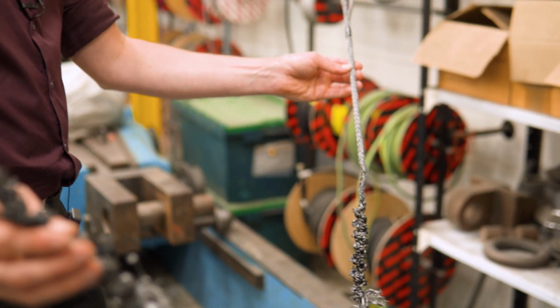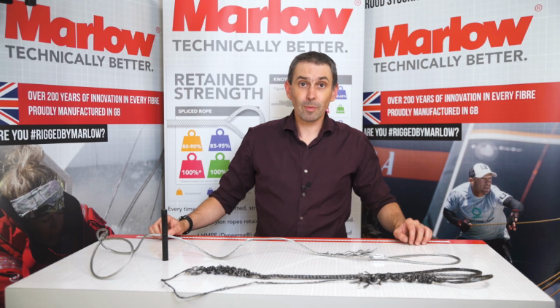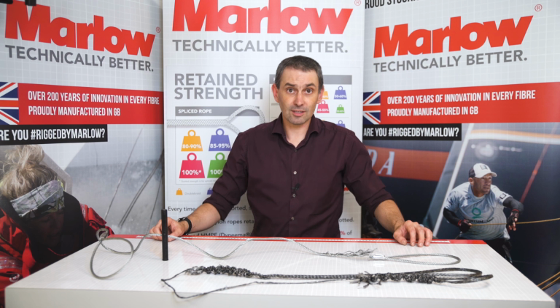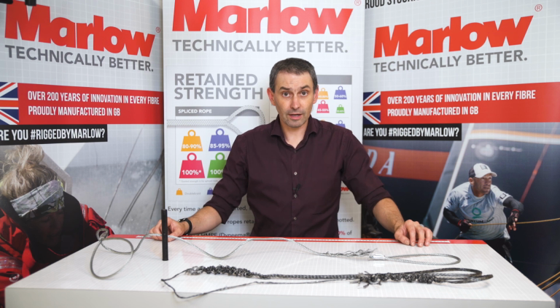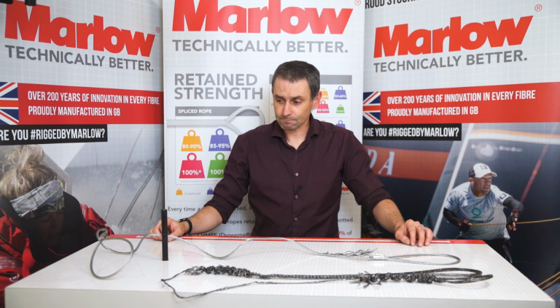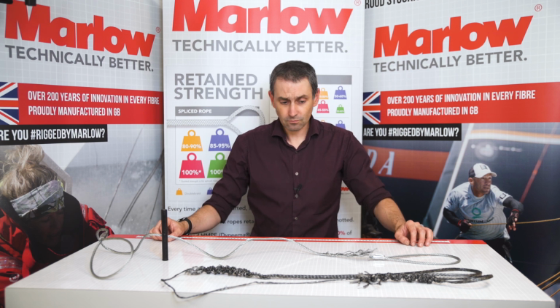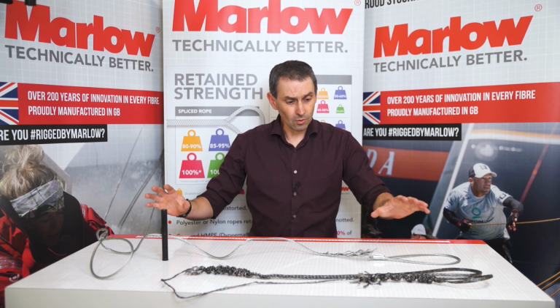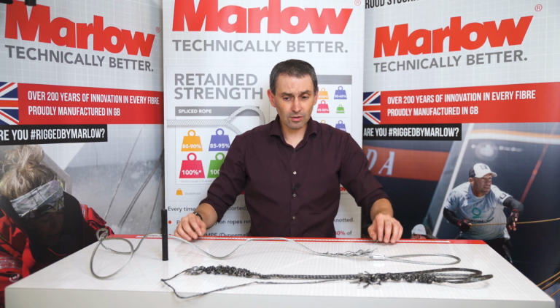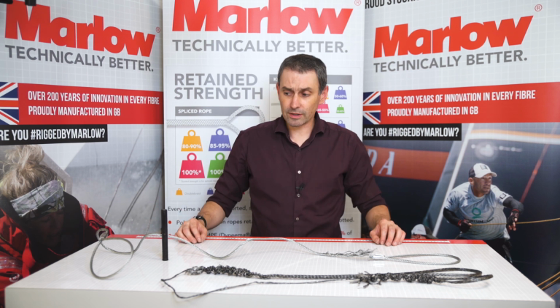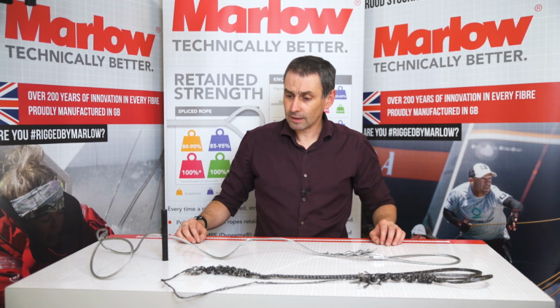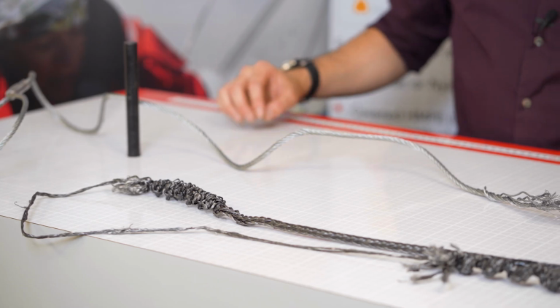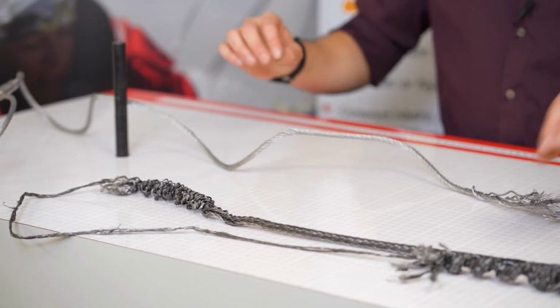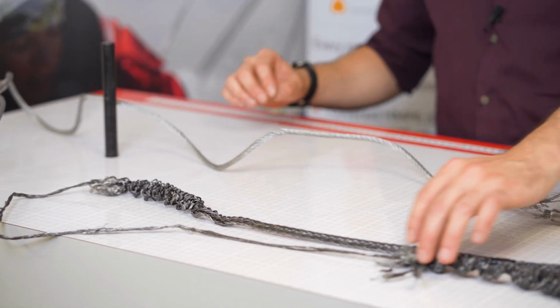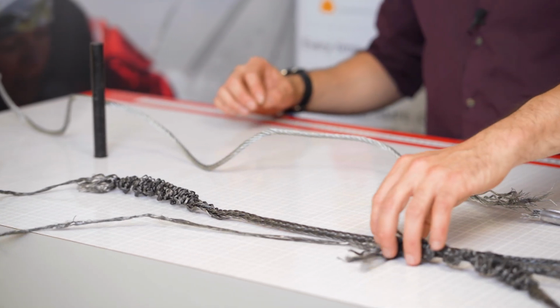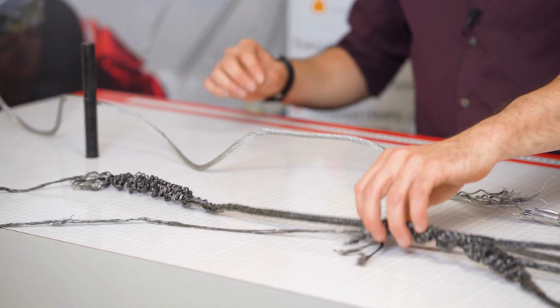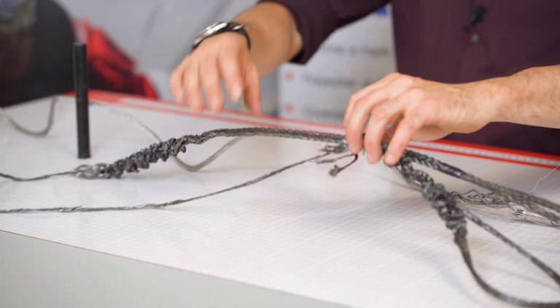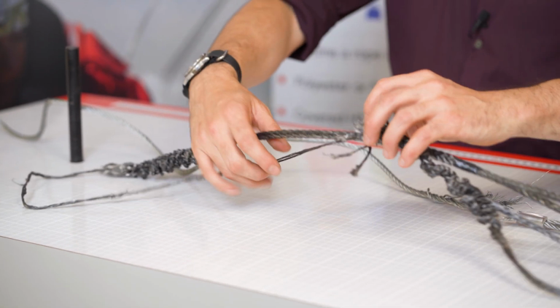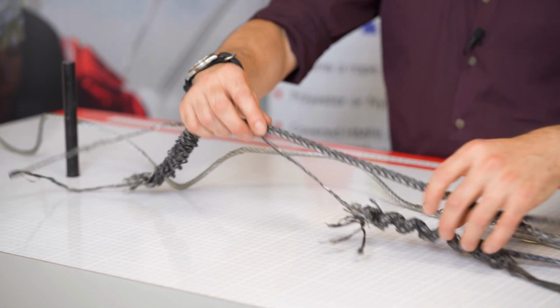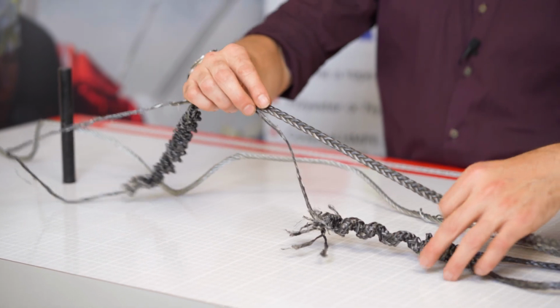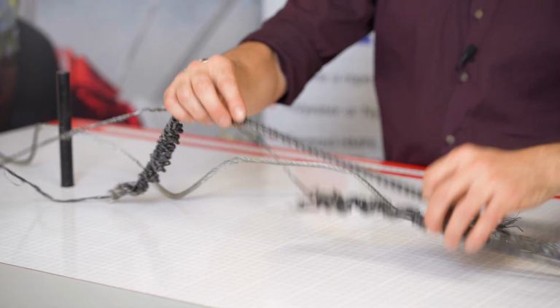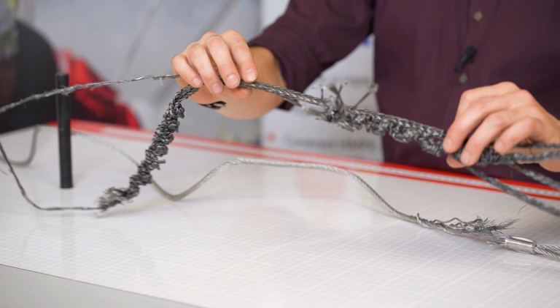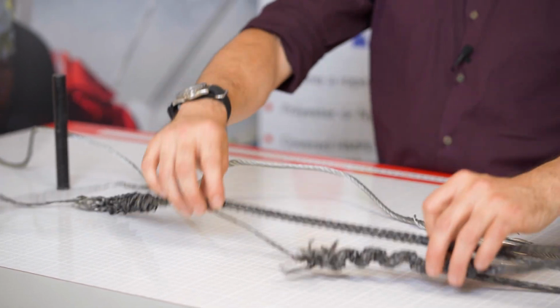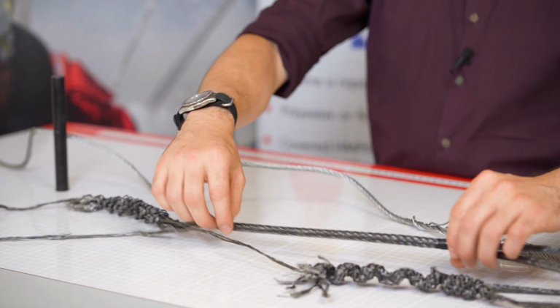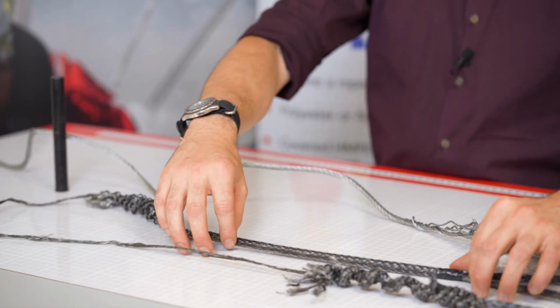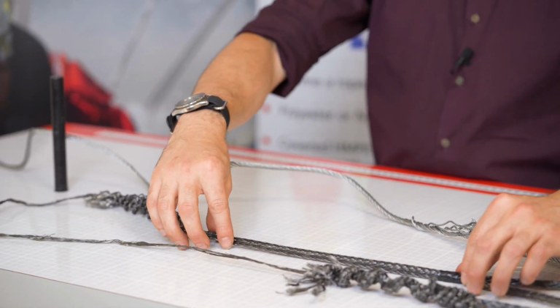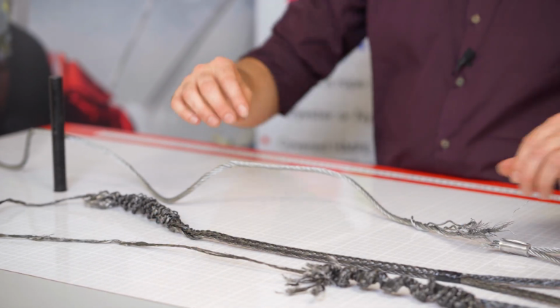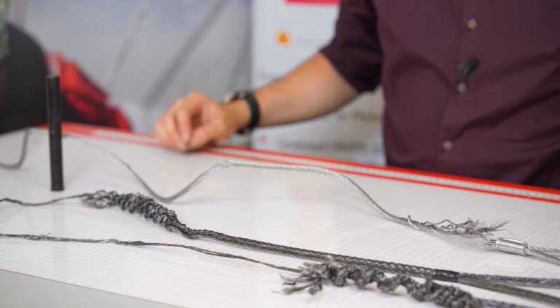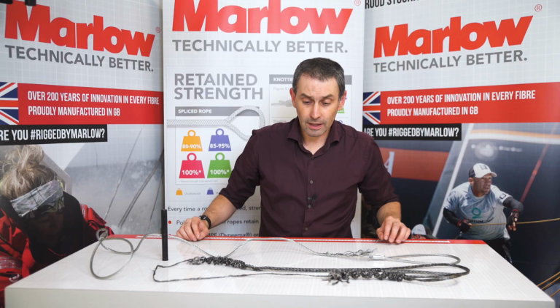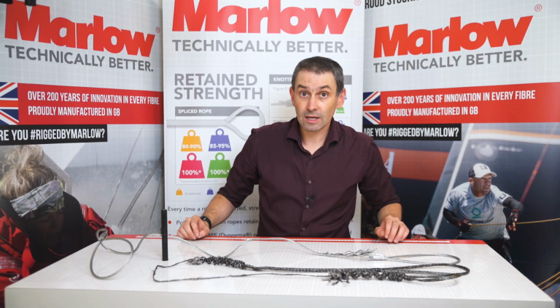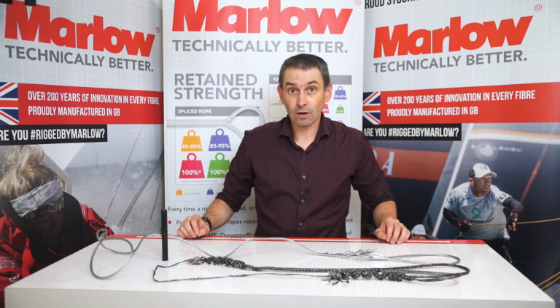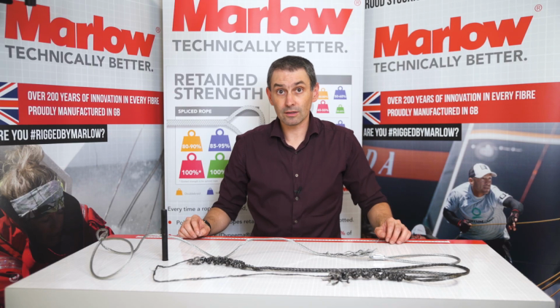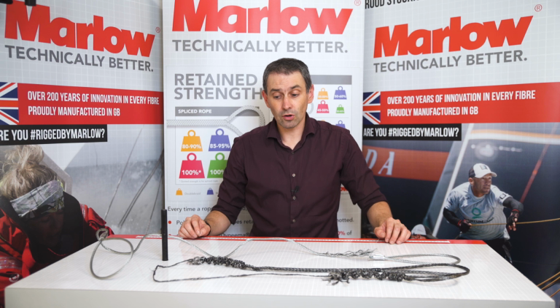So we're back from the test machine now. We've got samples here. The HMPE rope was around about one-sixth of the weight of the steel wire, and it was nearly one and a half tons stronger.